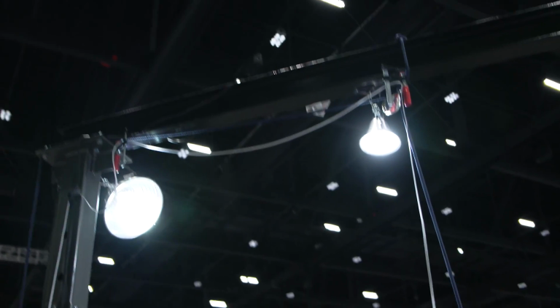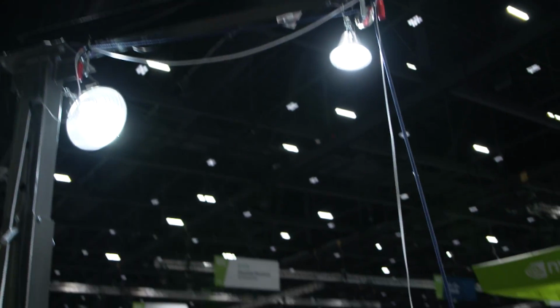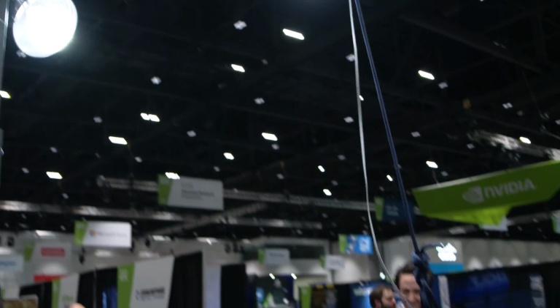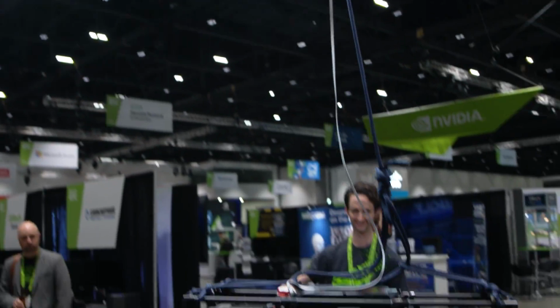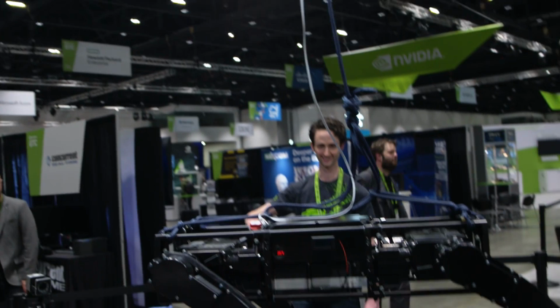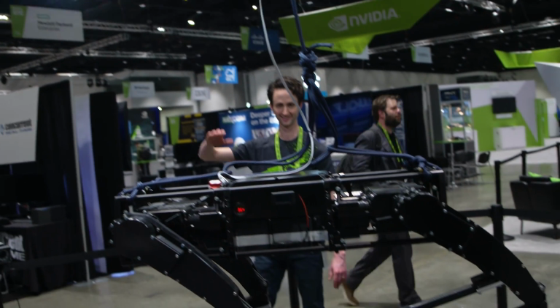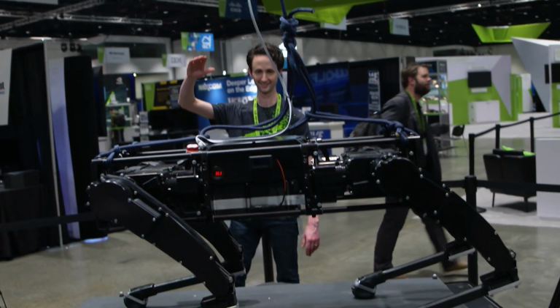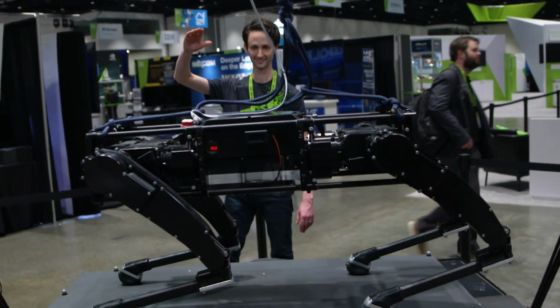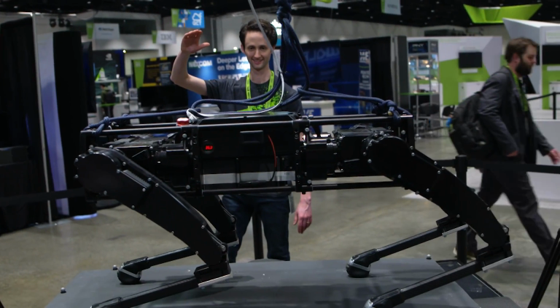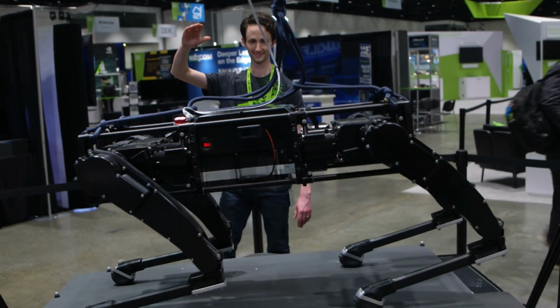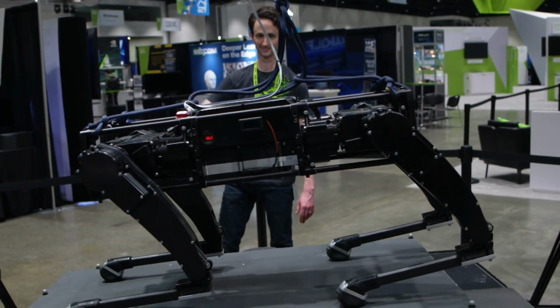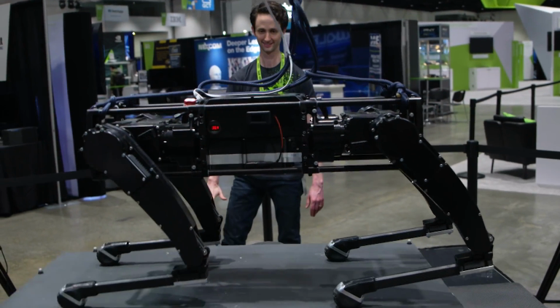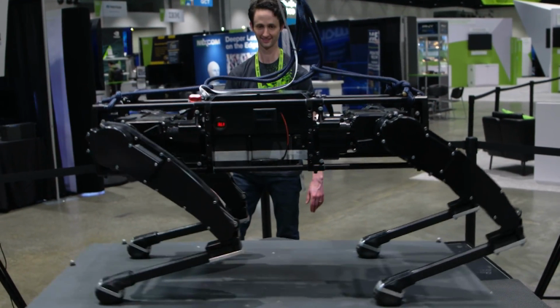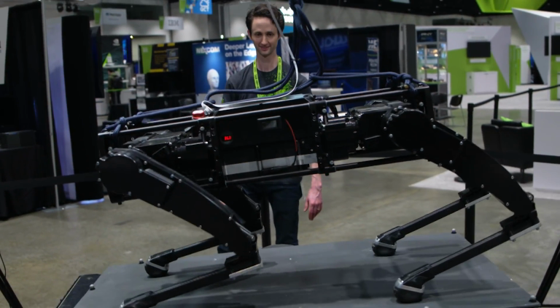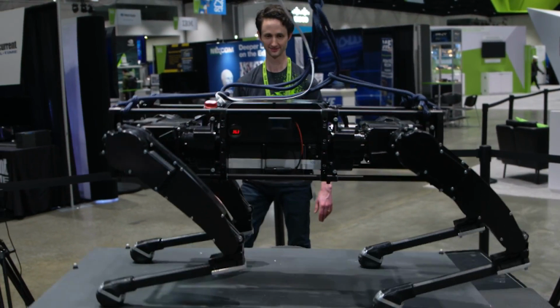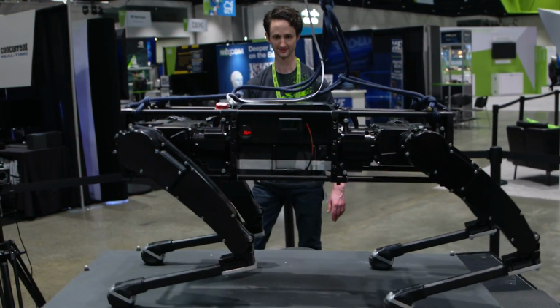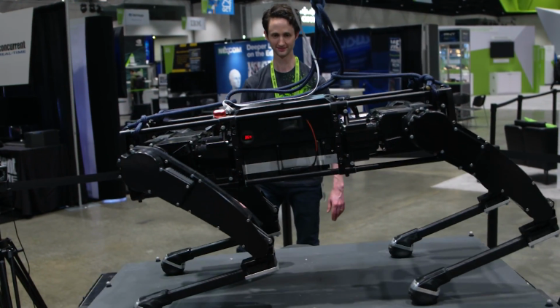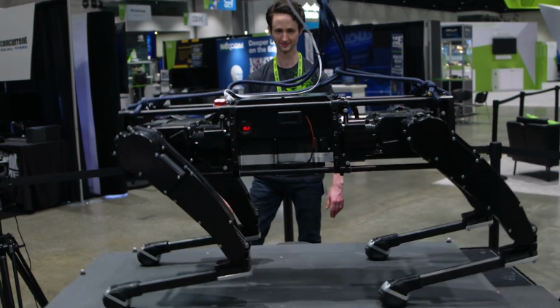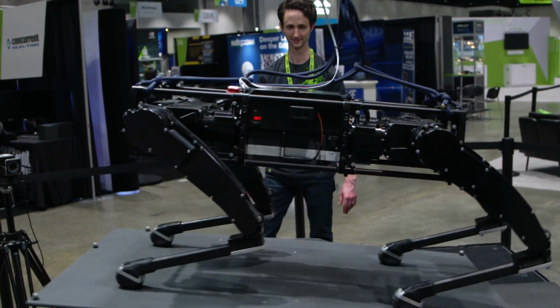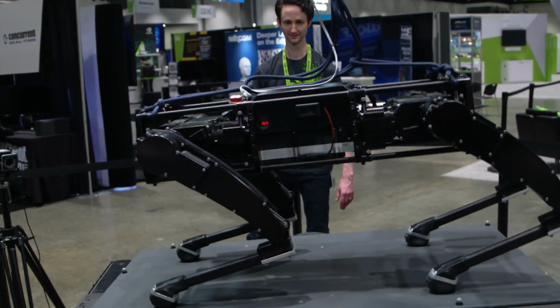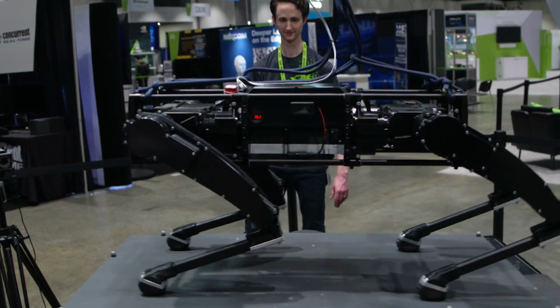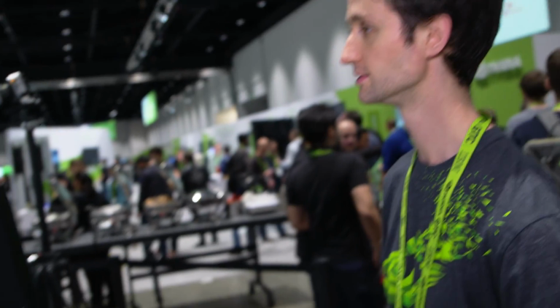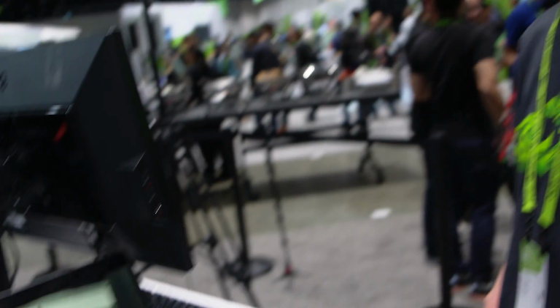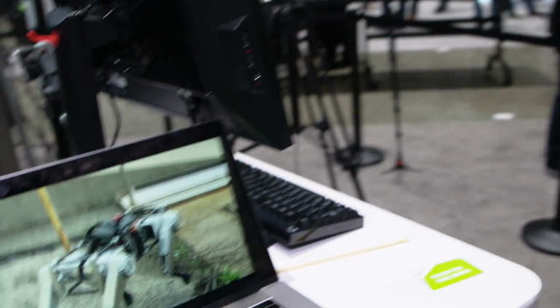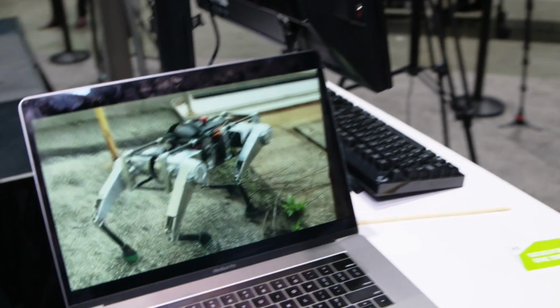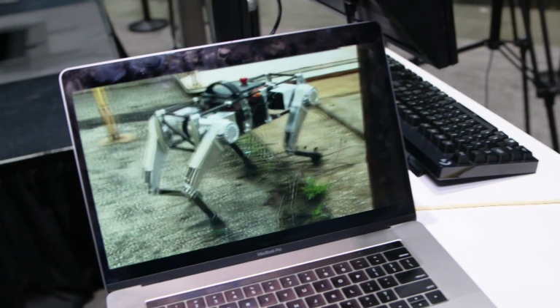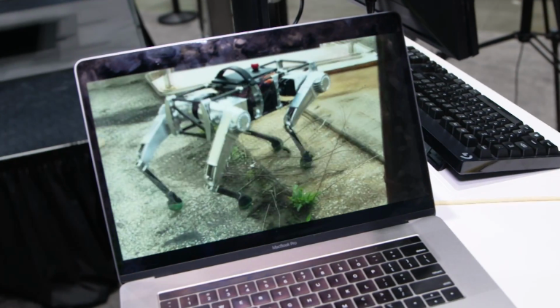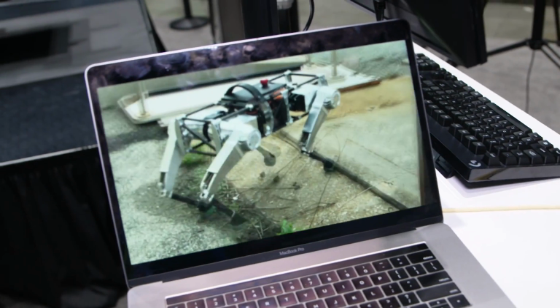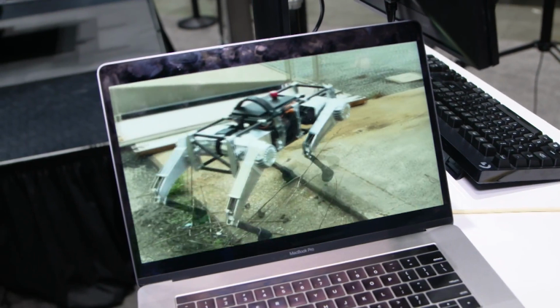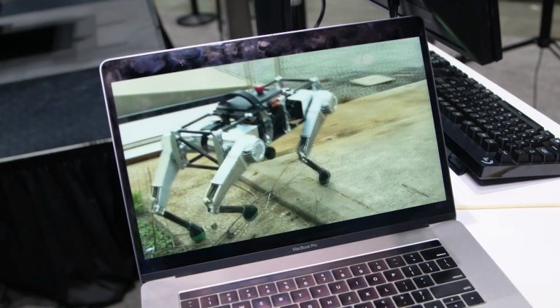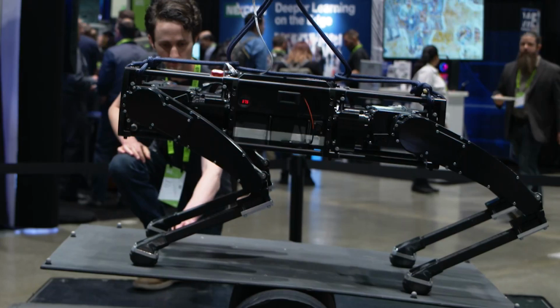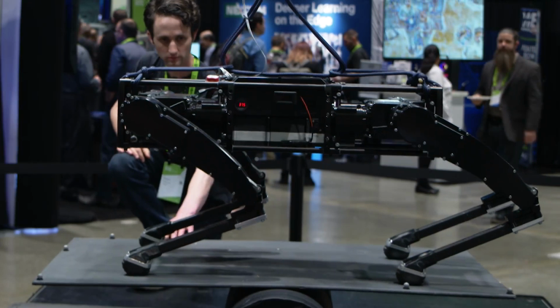What we're showing is the robot balancing actively using its sensors, including an IMU and a Vicon motion capture system, to maintain active balance on this balanced toy.